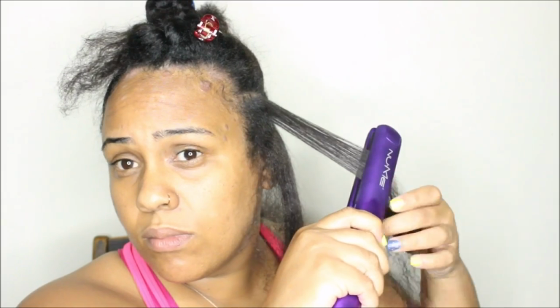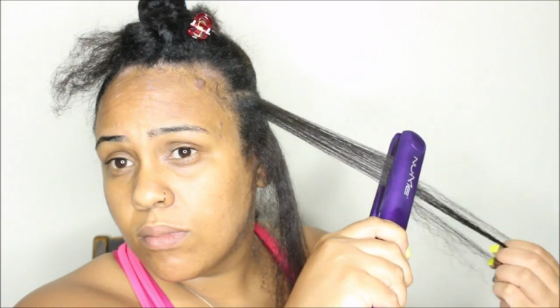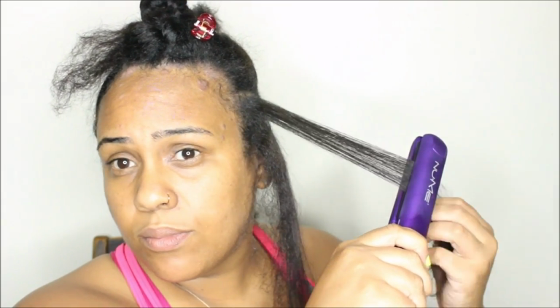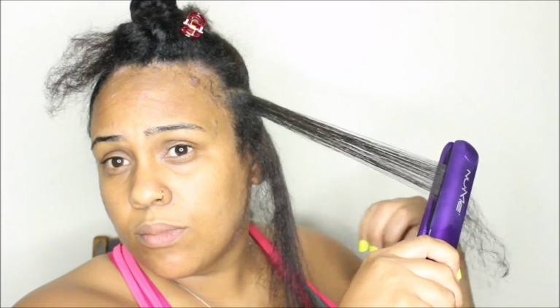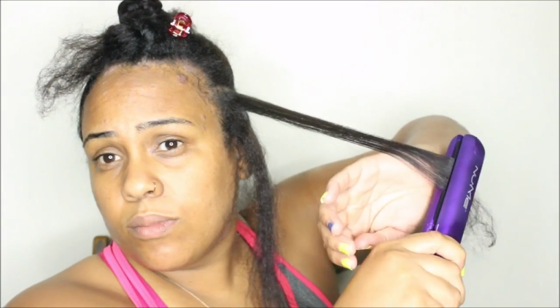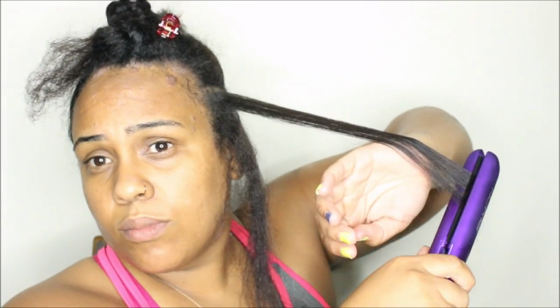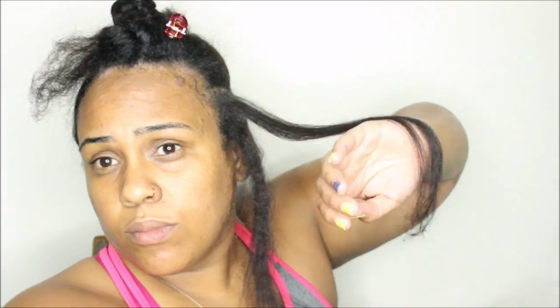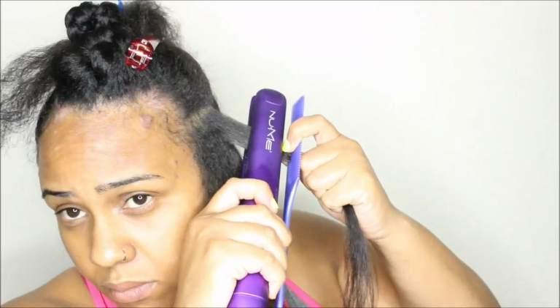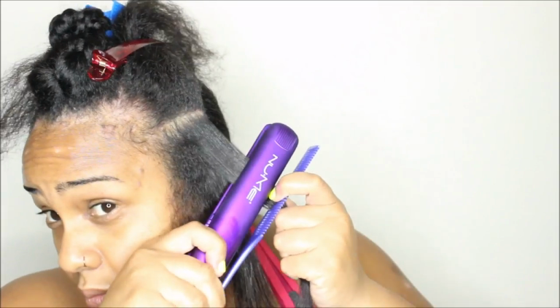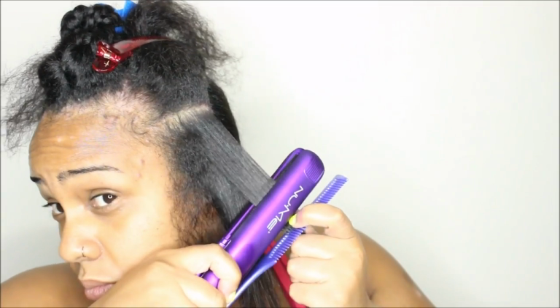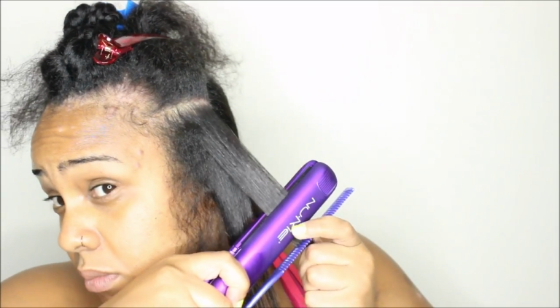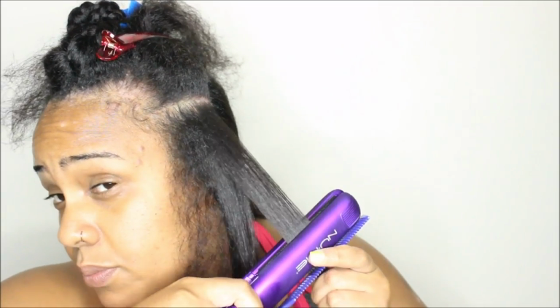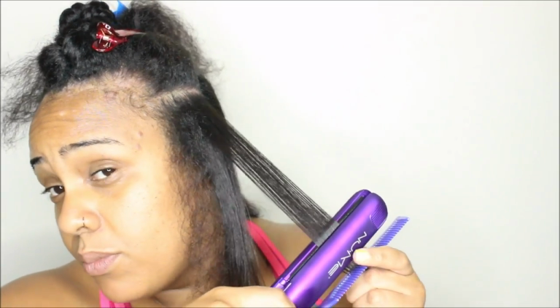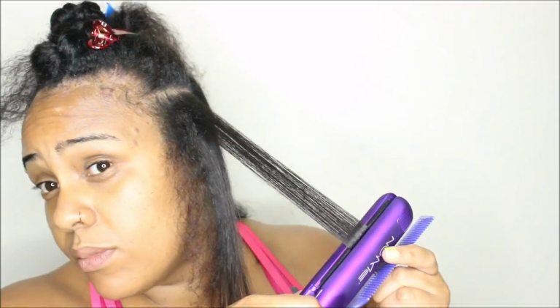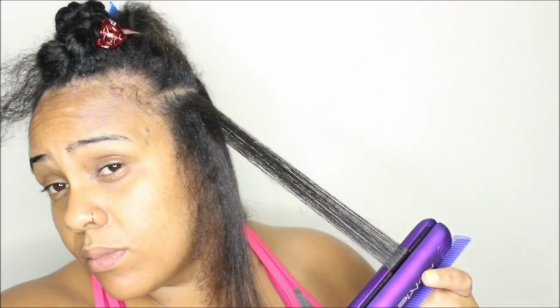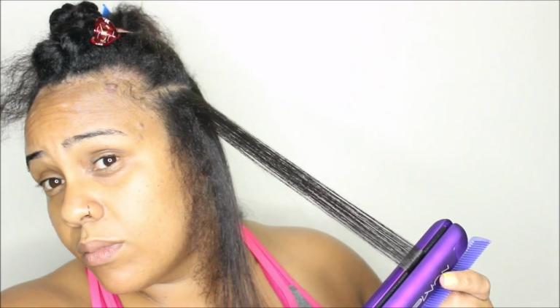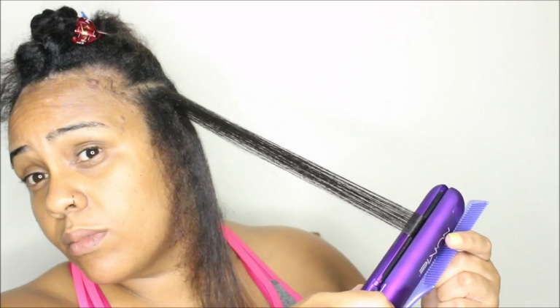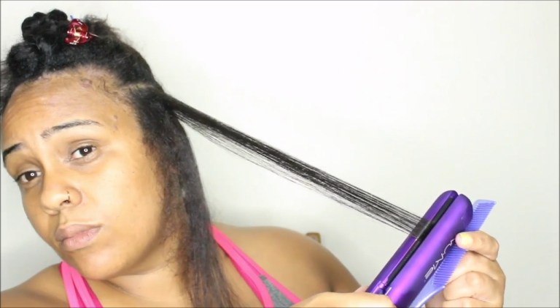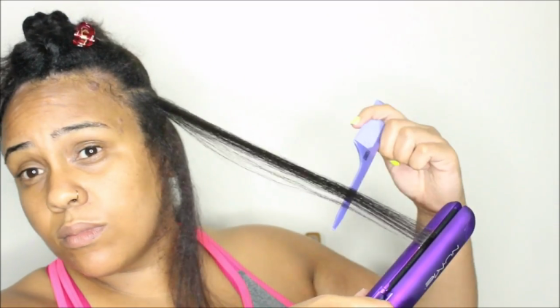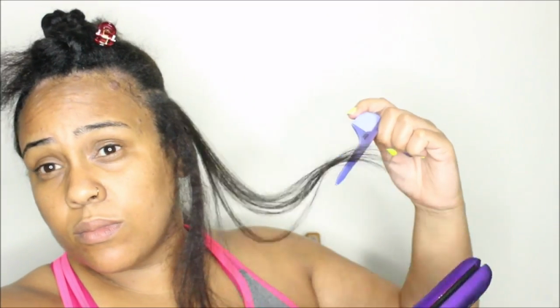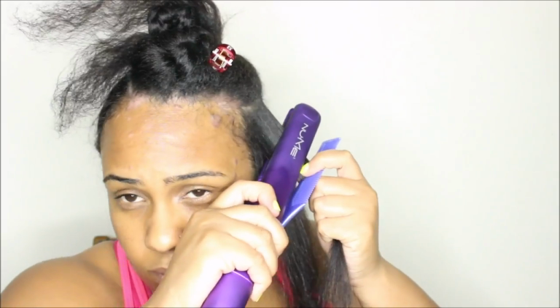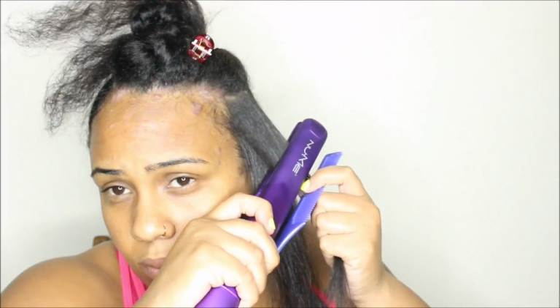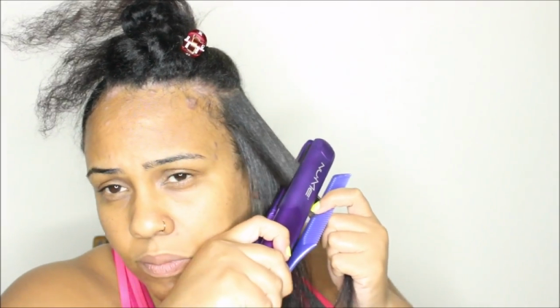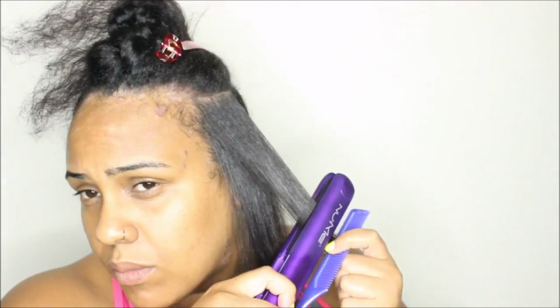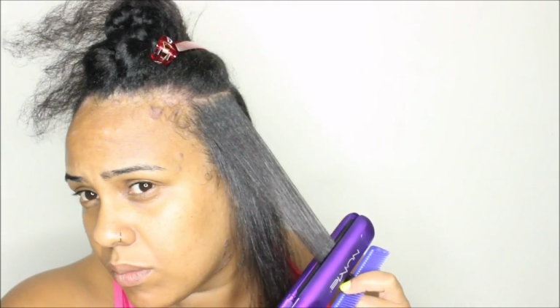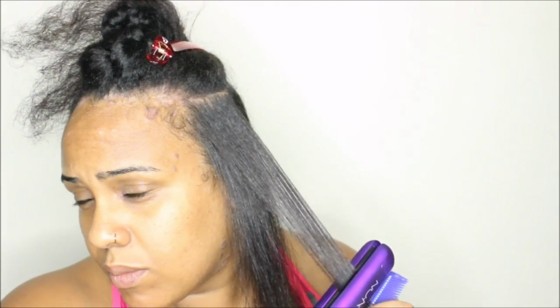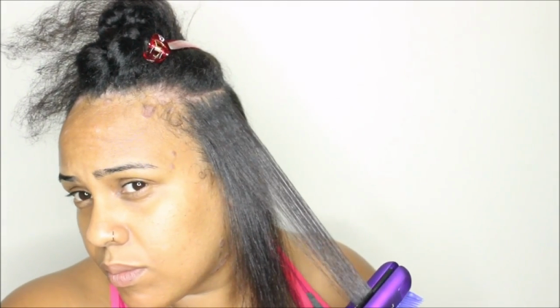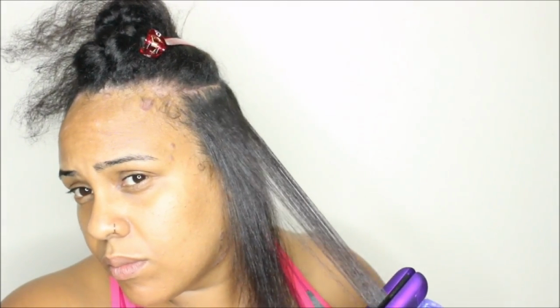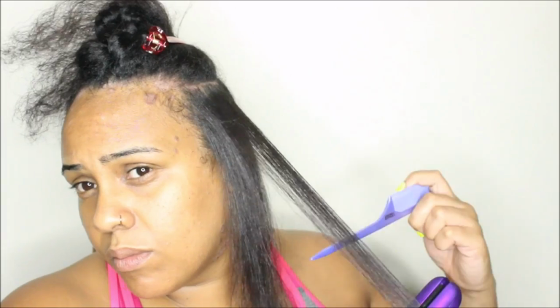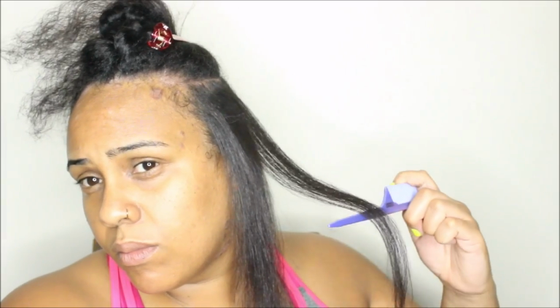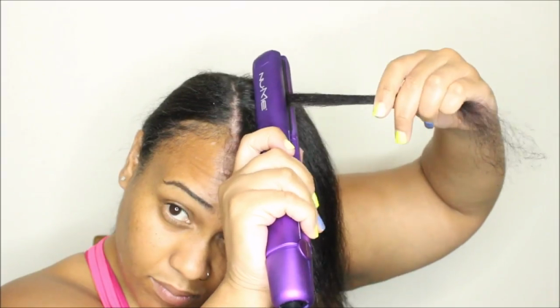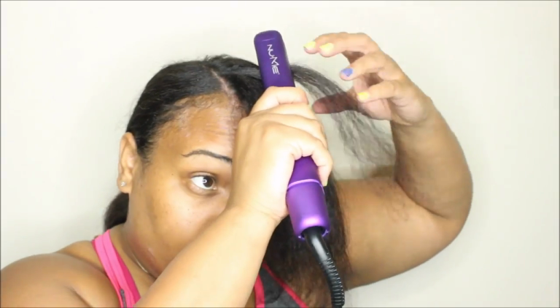As you can see, with each section I'm making two passes — the first pass with the iron itself, and the second pass using the chase method to make sure the flat iron gets my hair straight to the very ends.